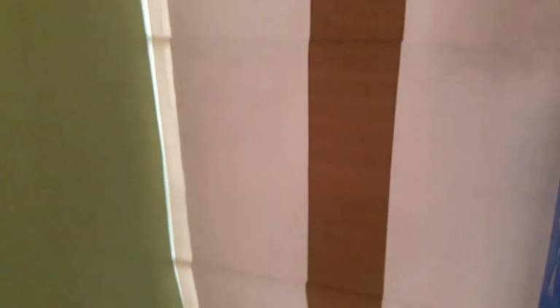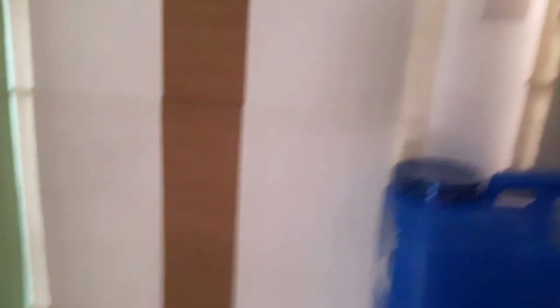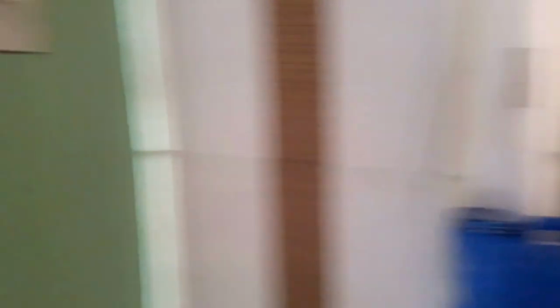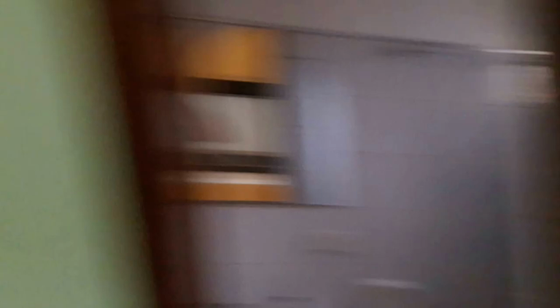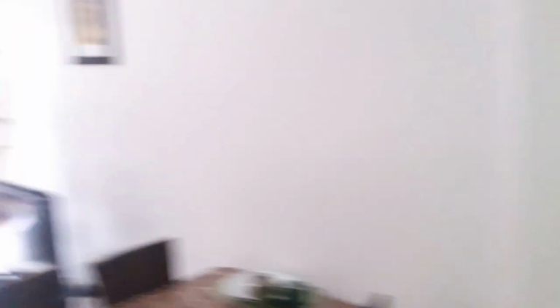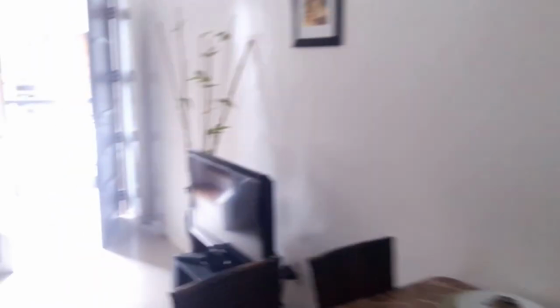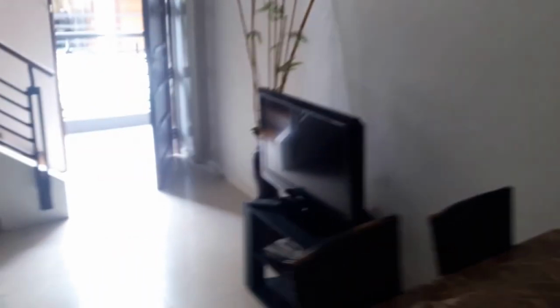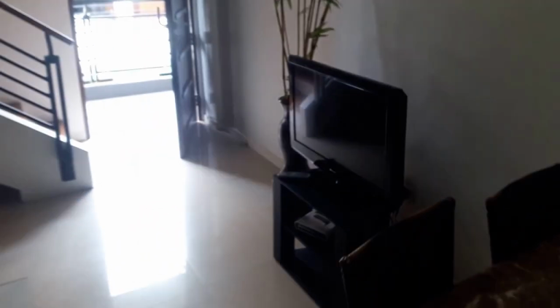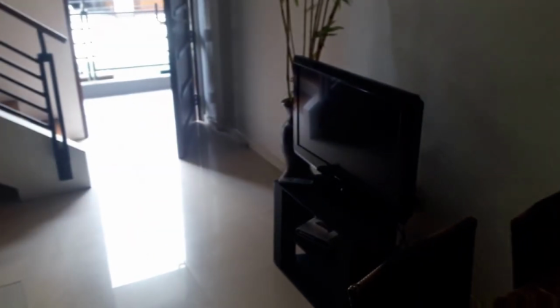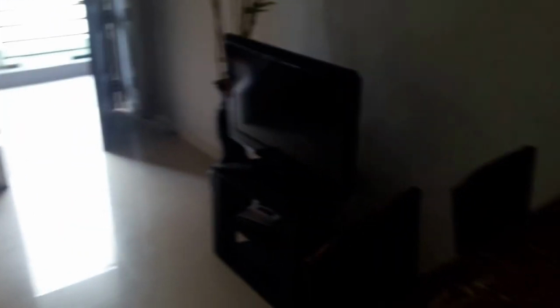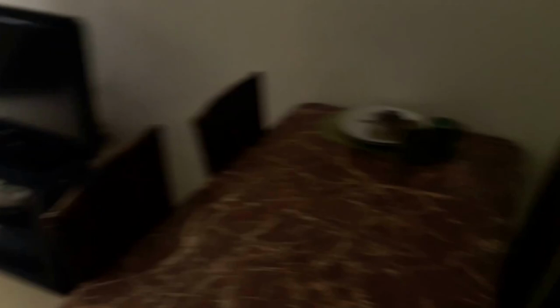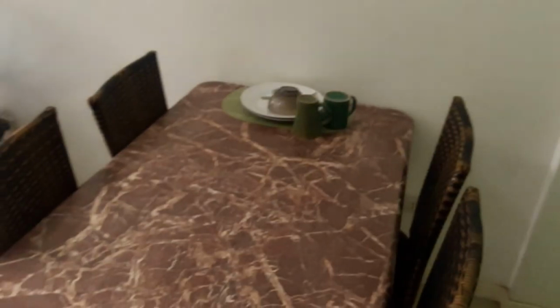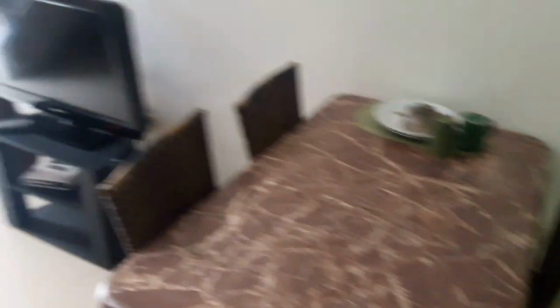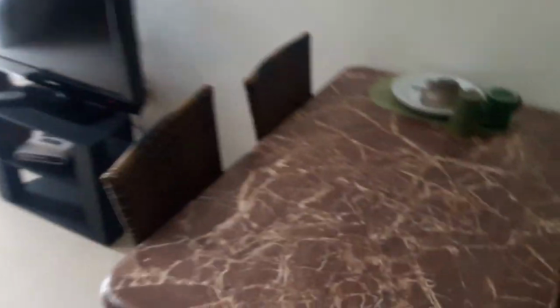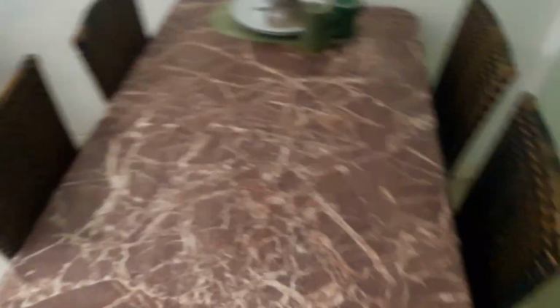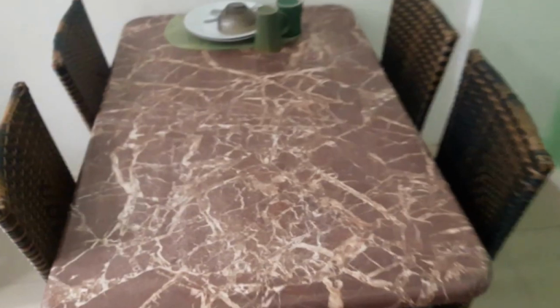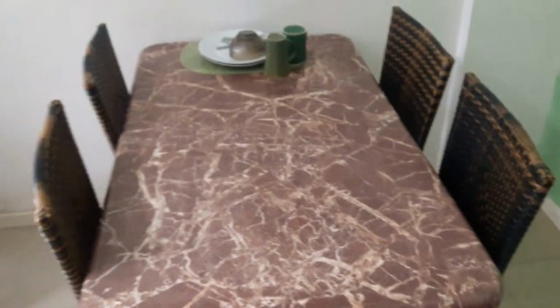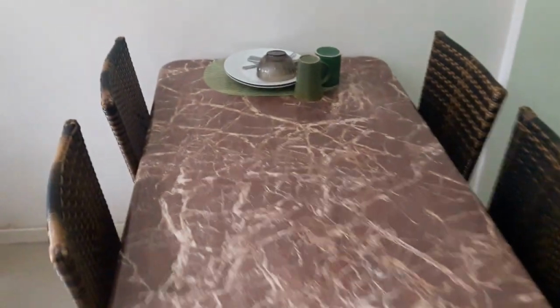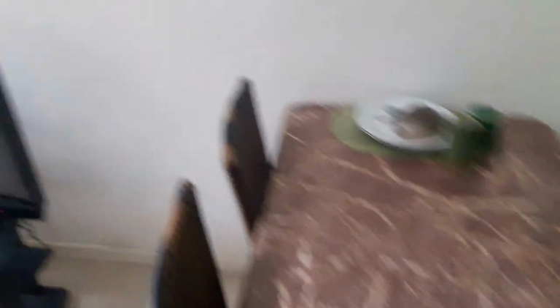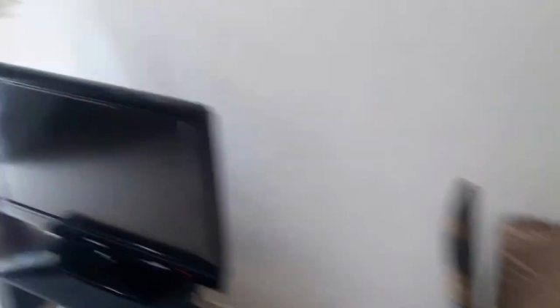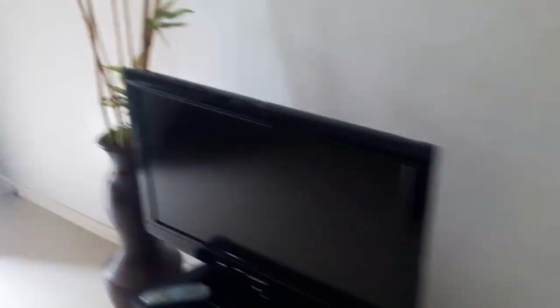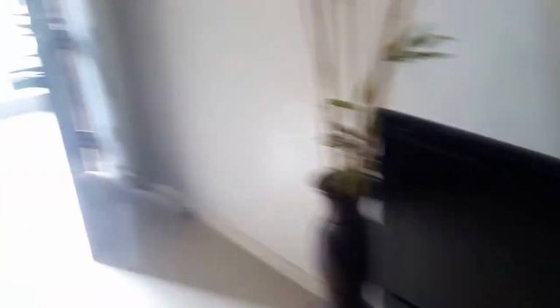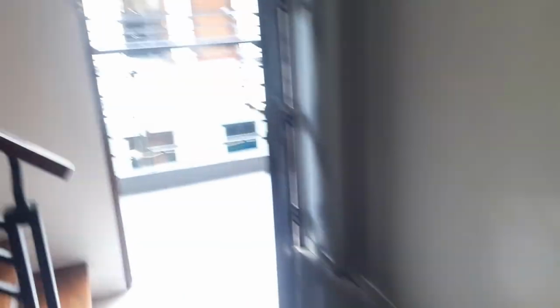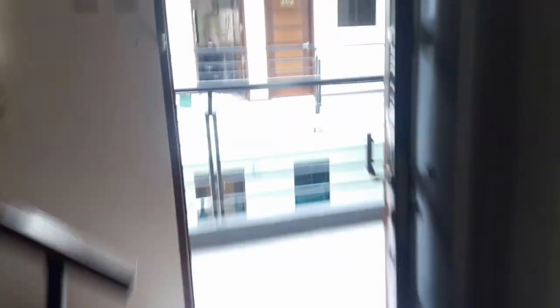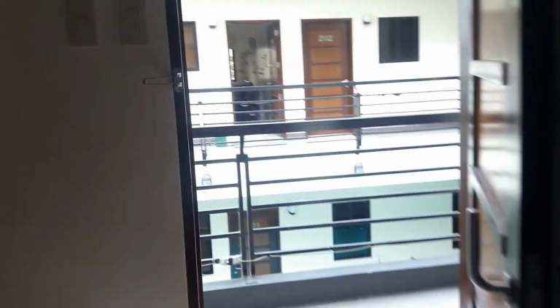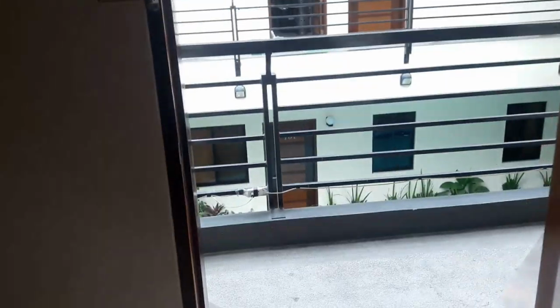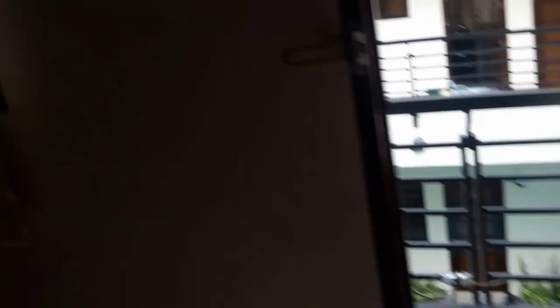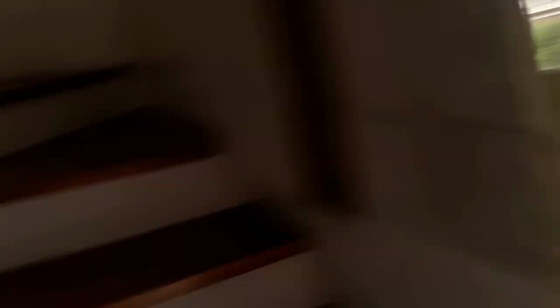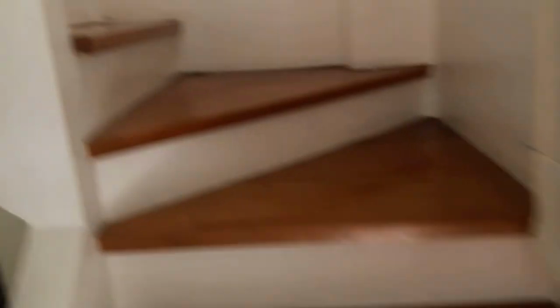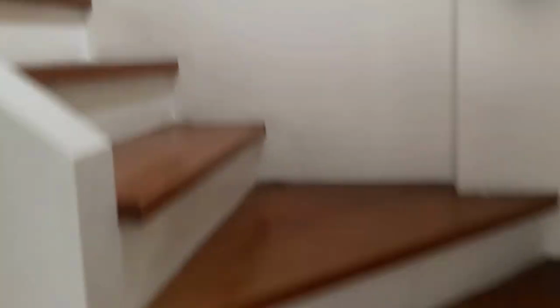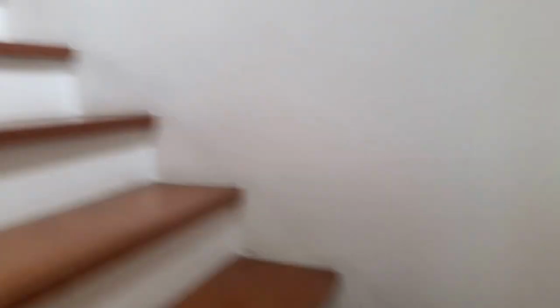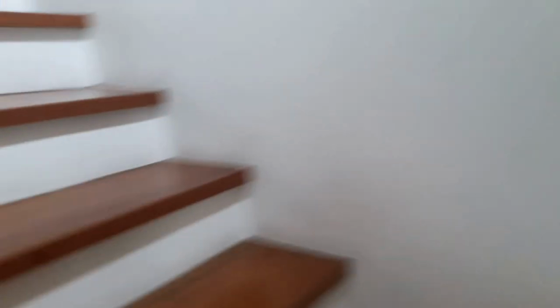I'll just quickly walk you upstairs. Sorry, it's a little fast and a little chaotic. Here's the table for dining.